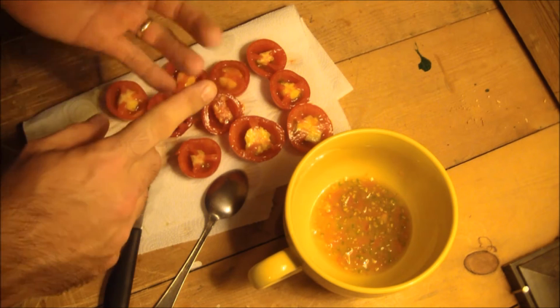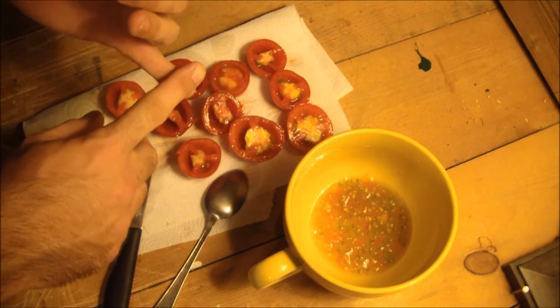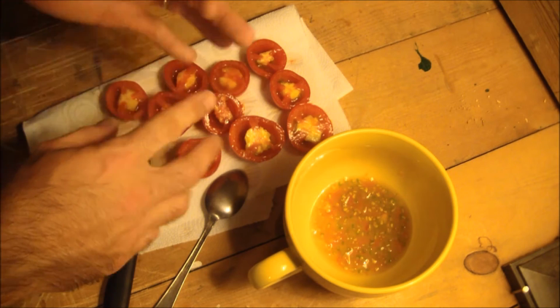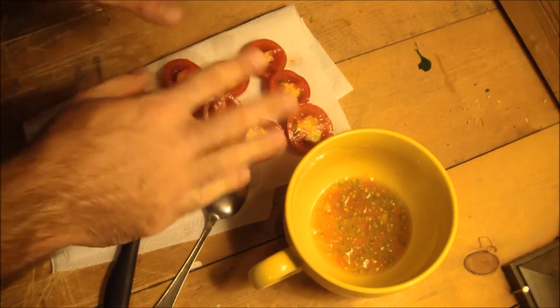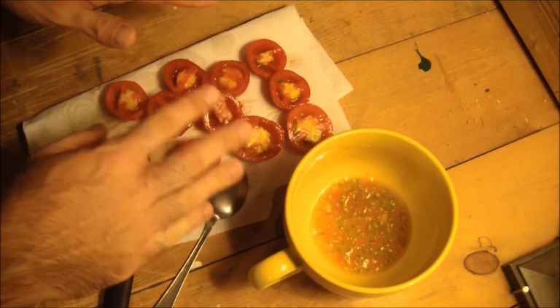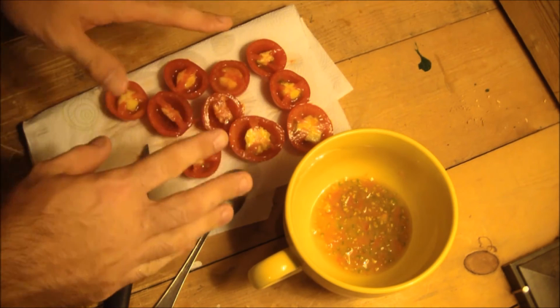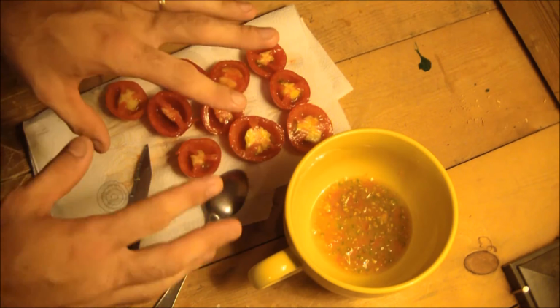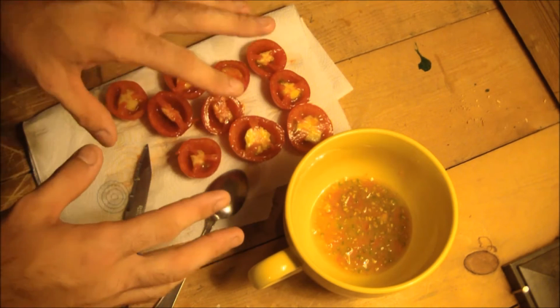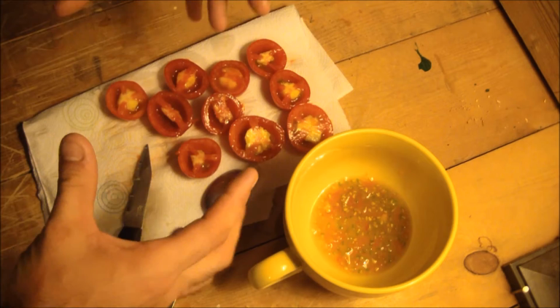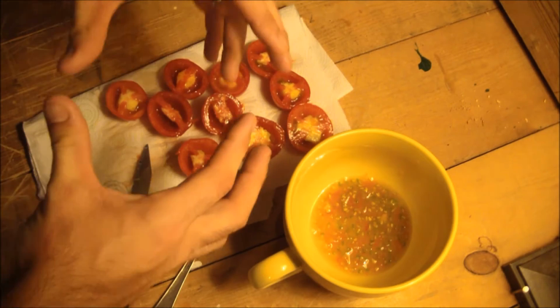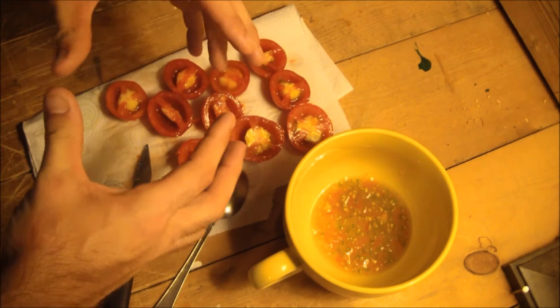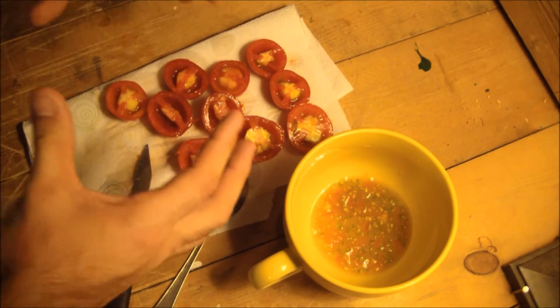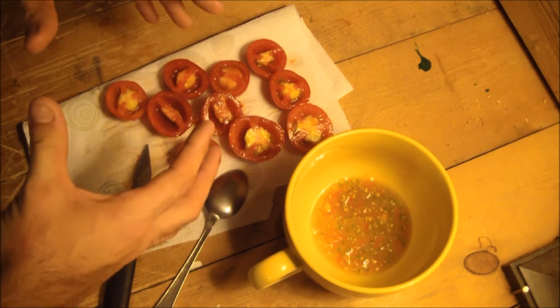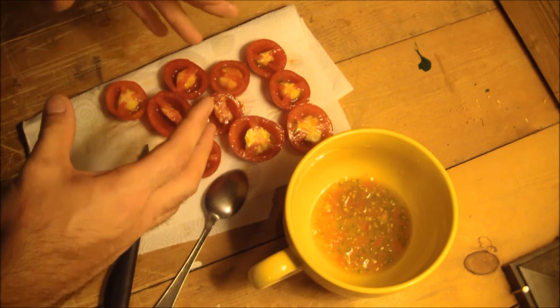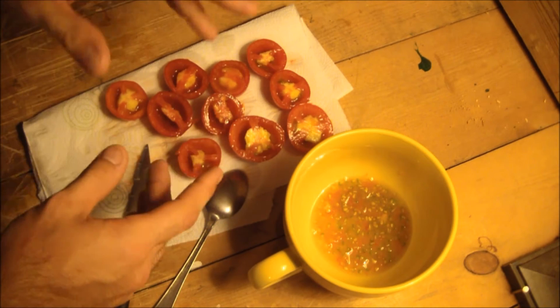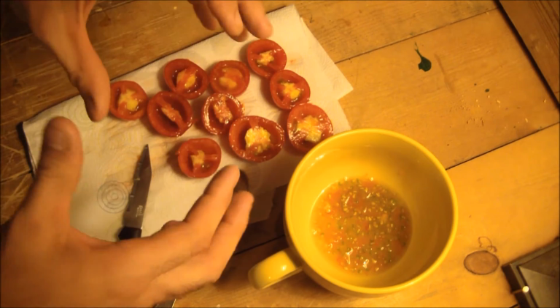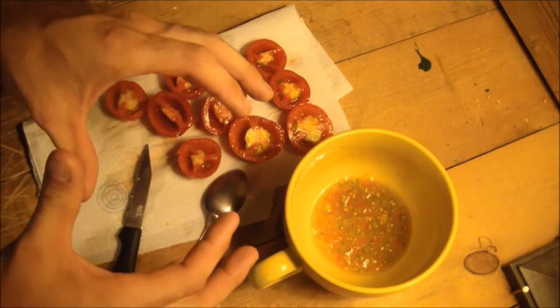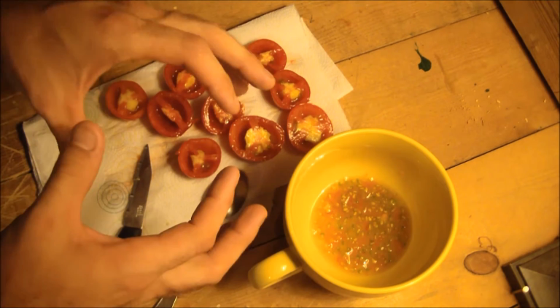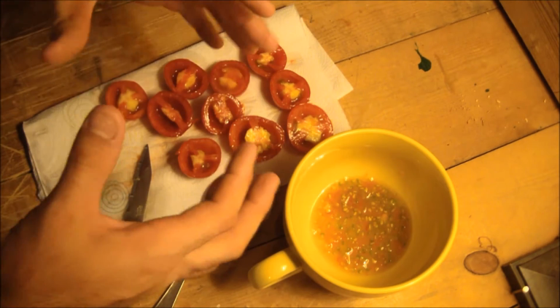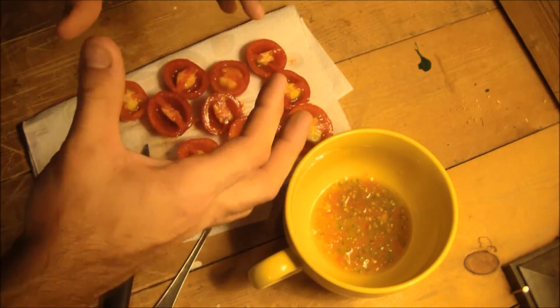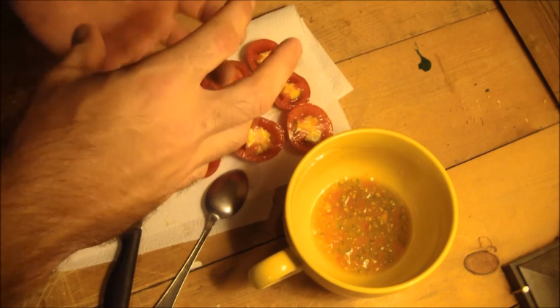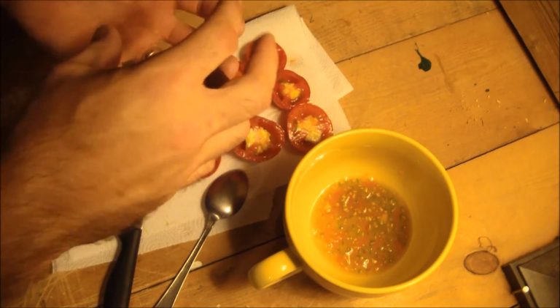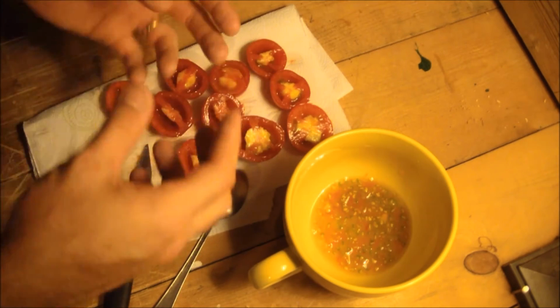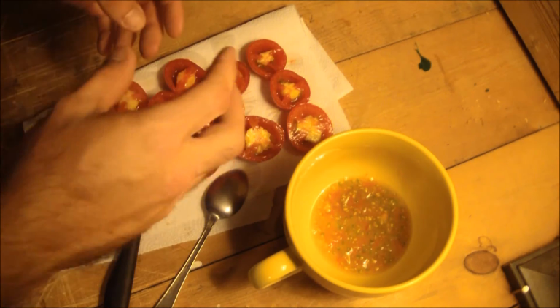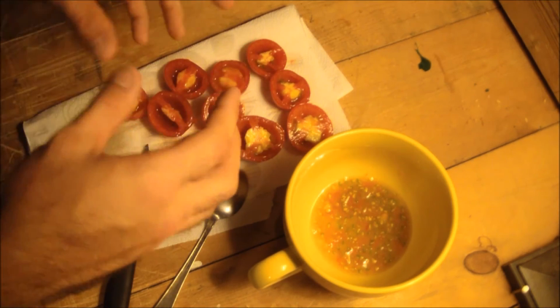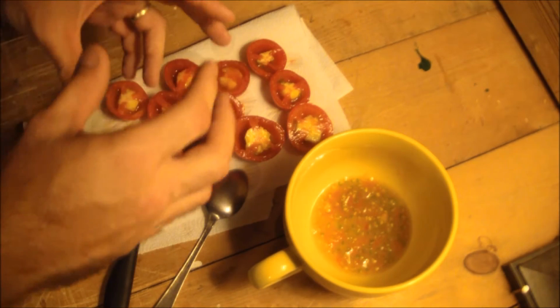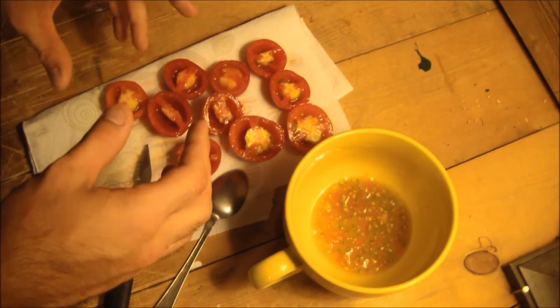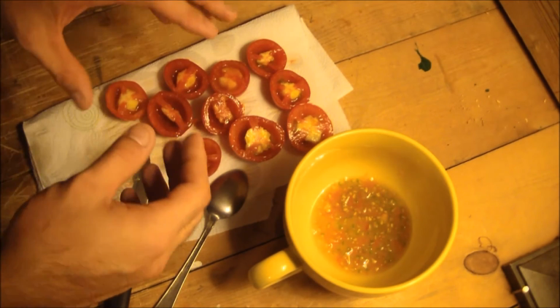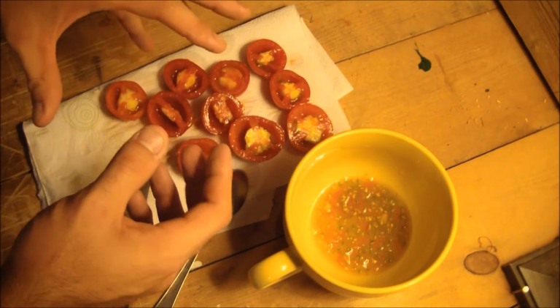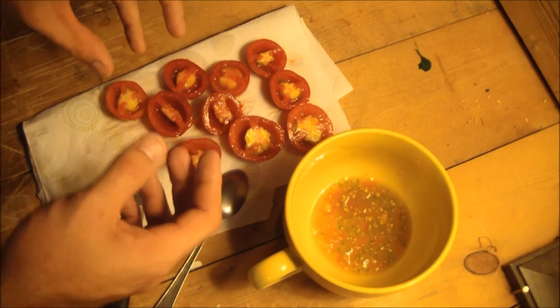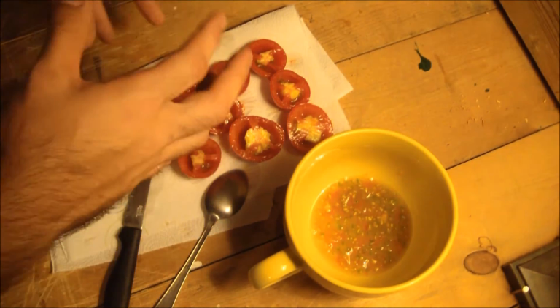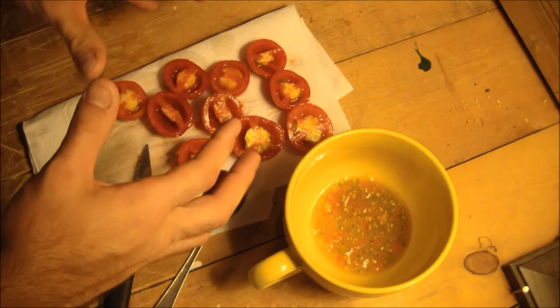The paper towel group will be spread on a paper towel, dried overnight, and then refrigerated in a glass container. The fermented group will be placed into a plastic cup, covered with a coffee filter, and stored at room temperature out of direct sunlight.